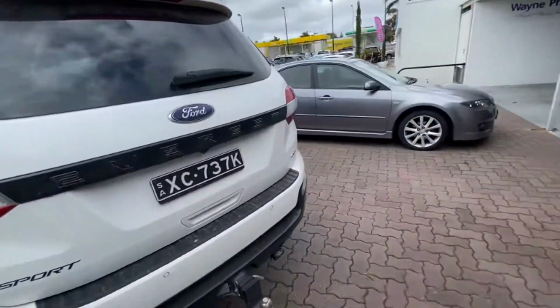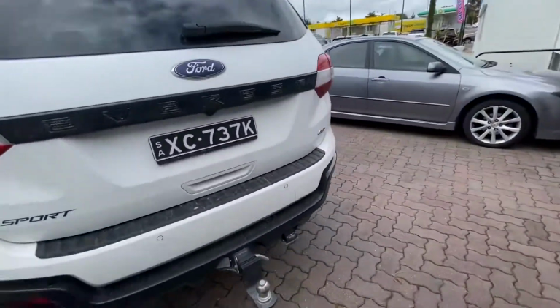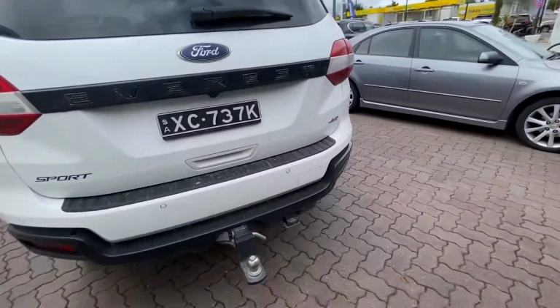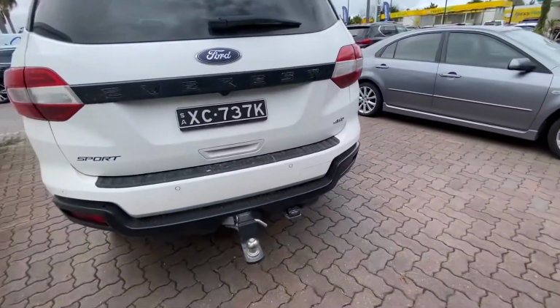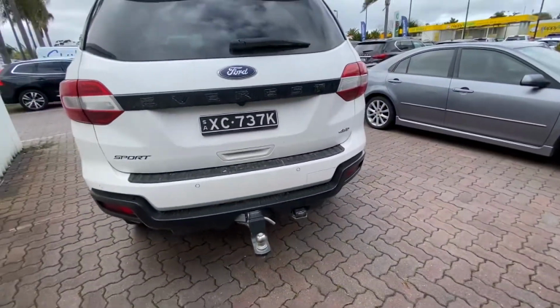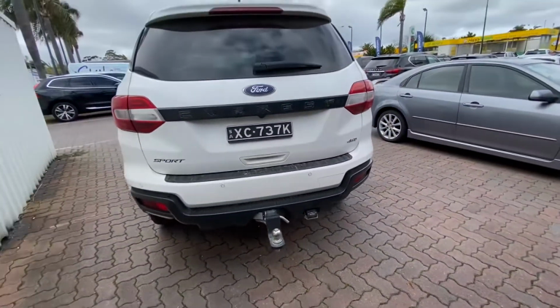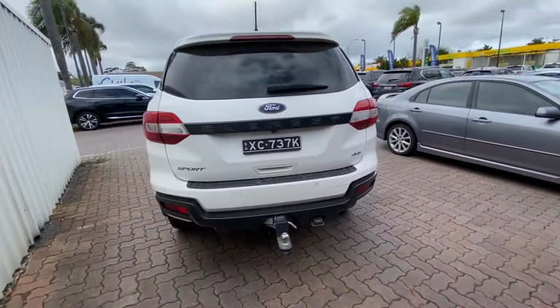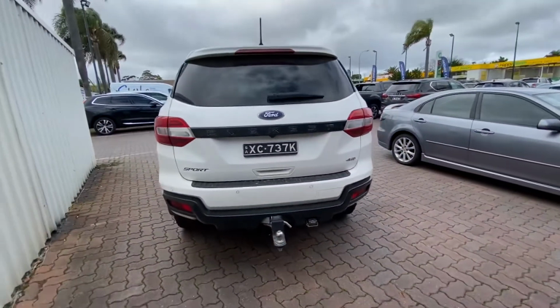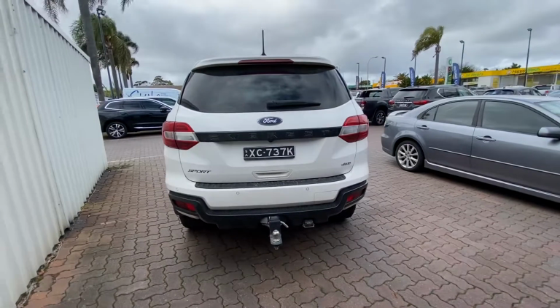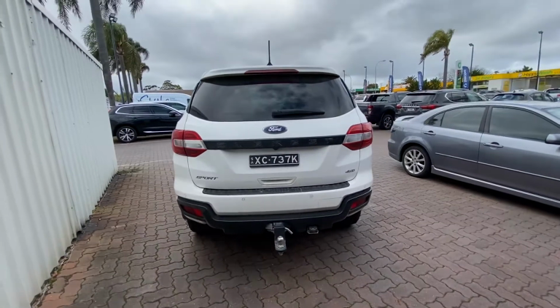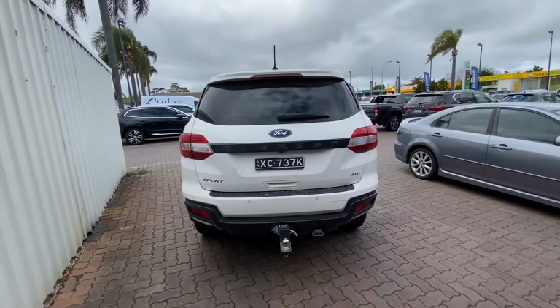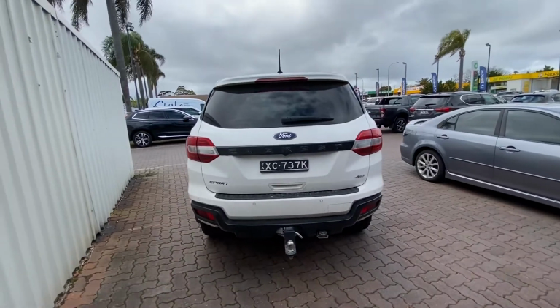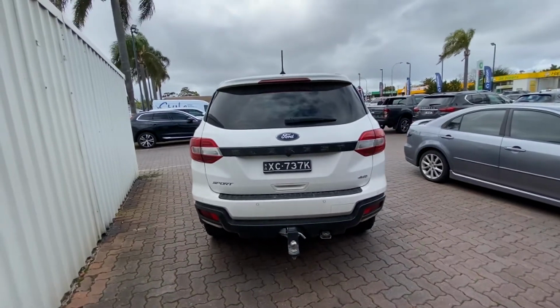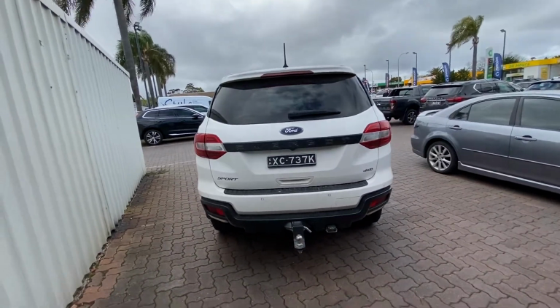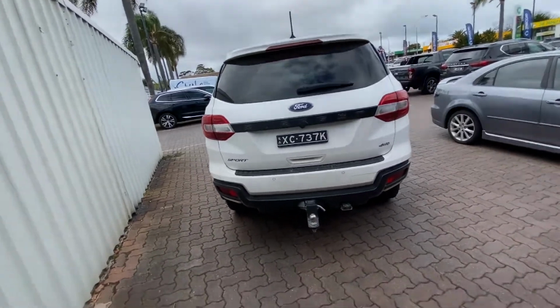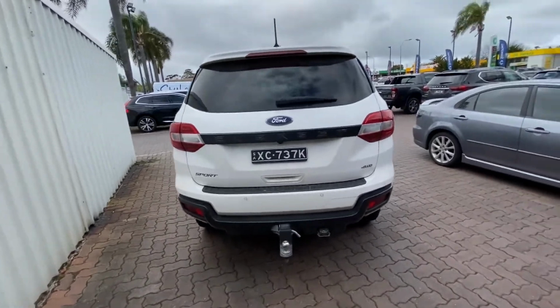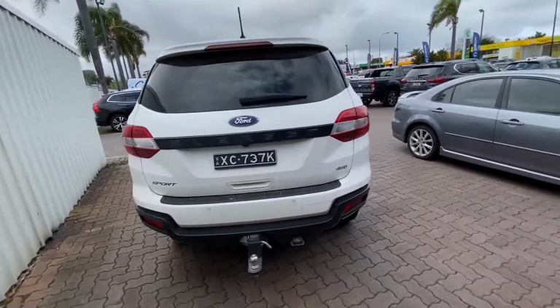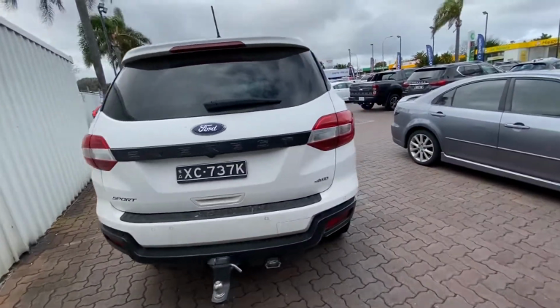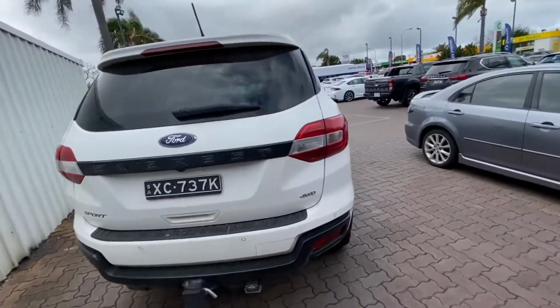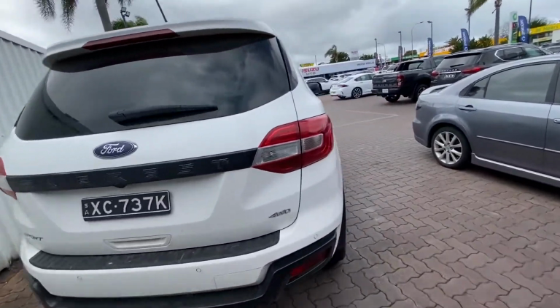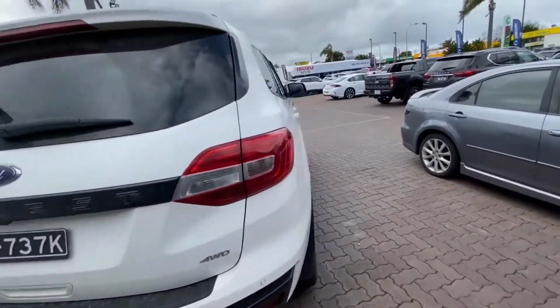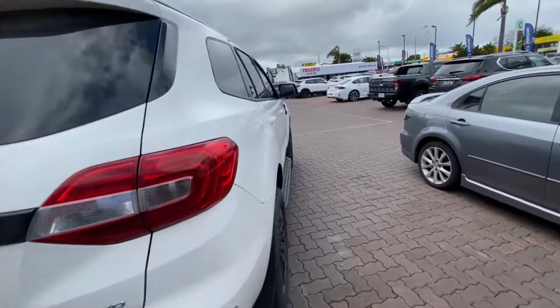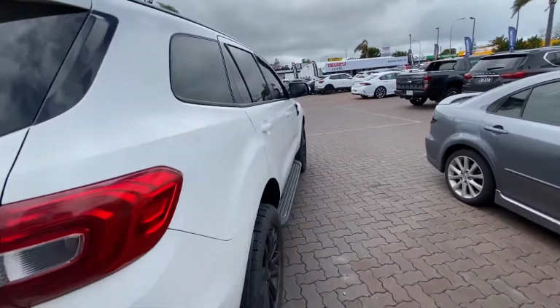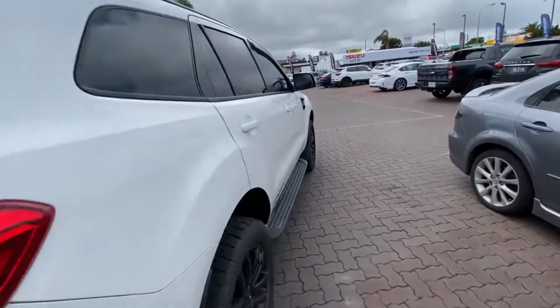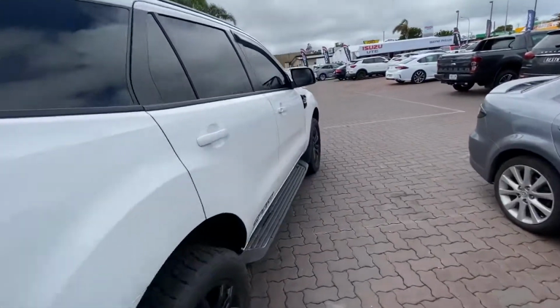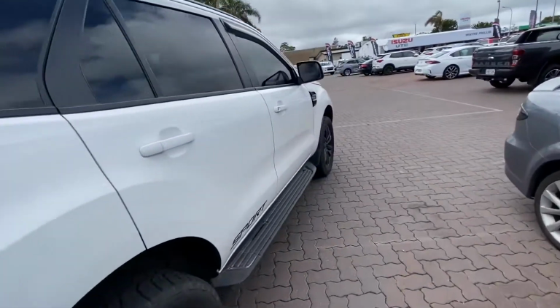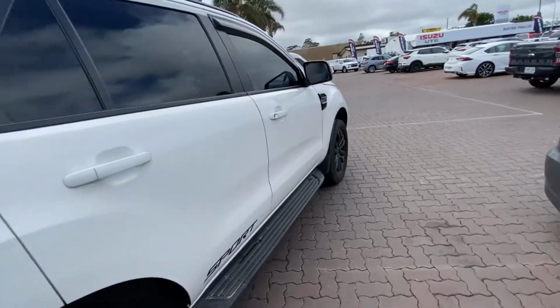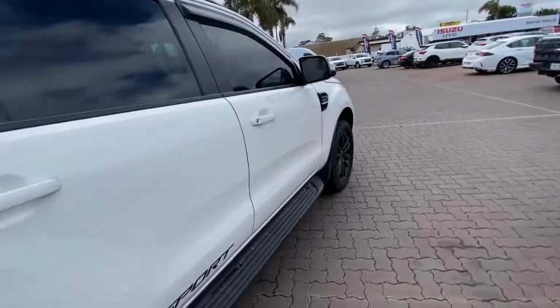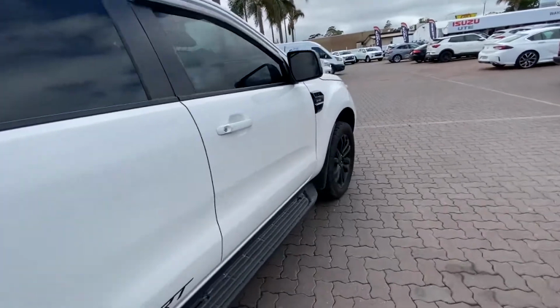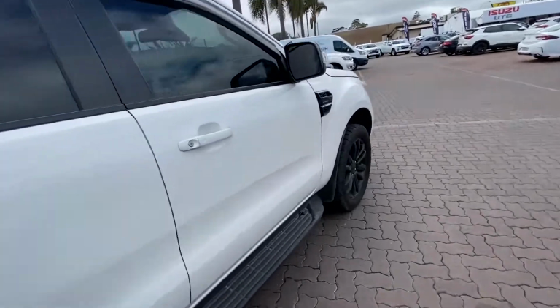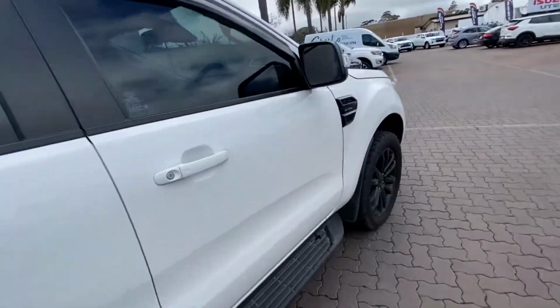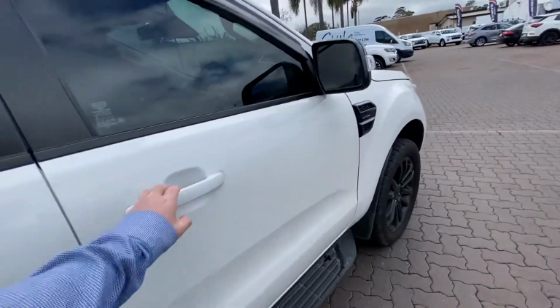Tow bar, same as the other one. All four genuine parts. You get an electric tailgate and the same full leather interior, which I'll show you now.